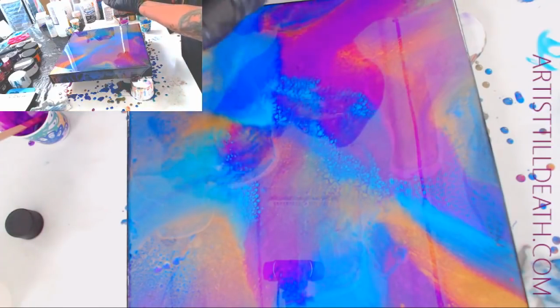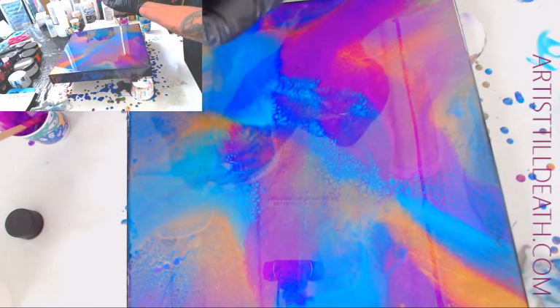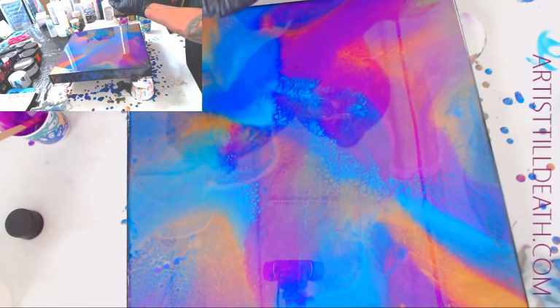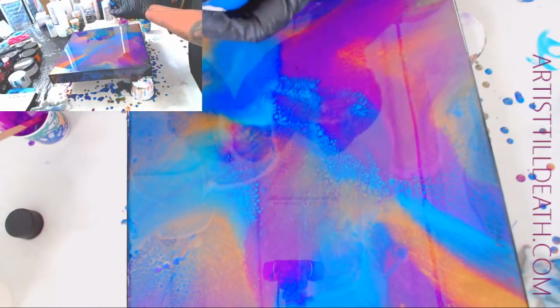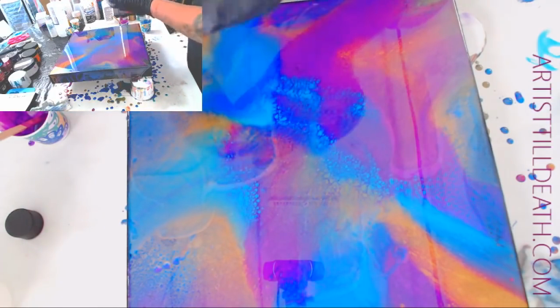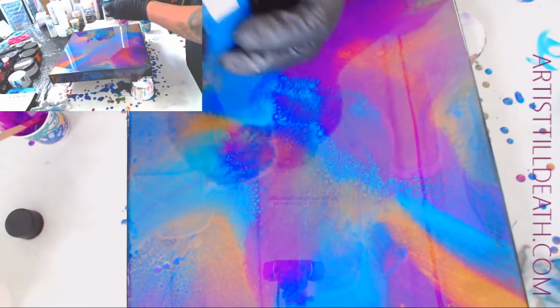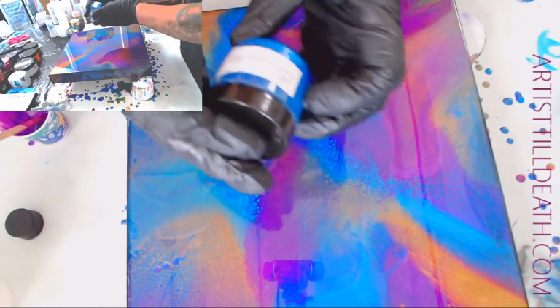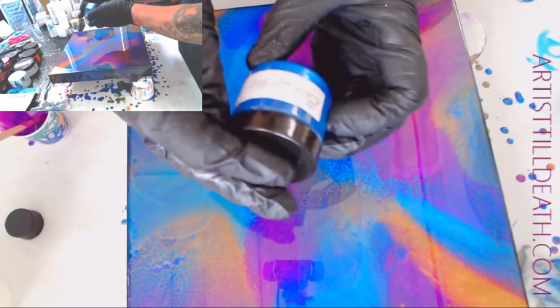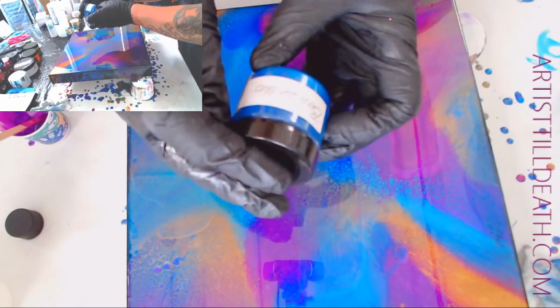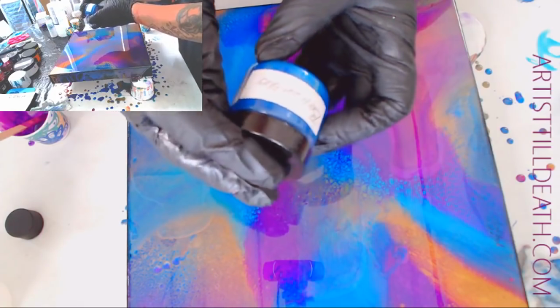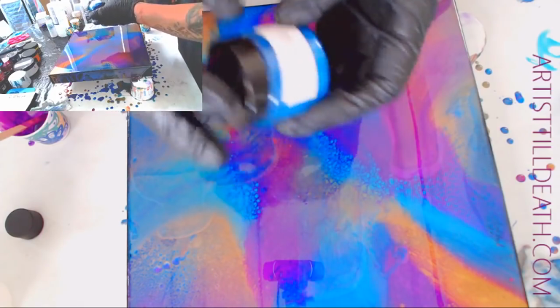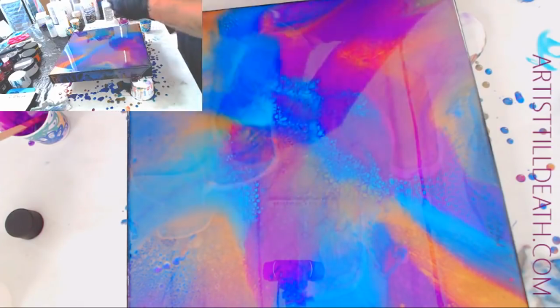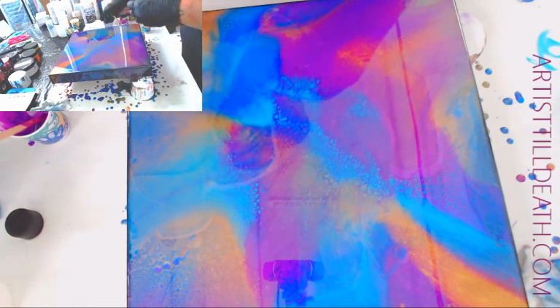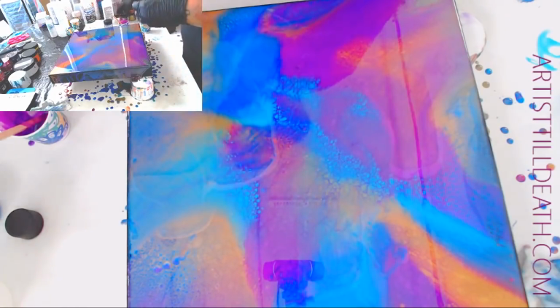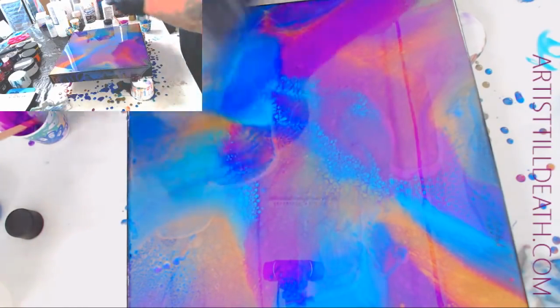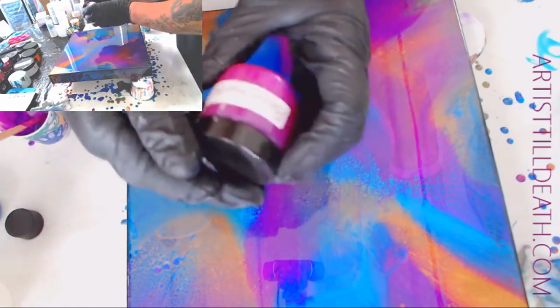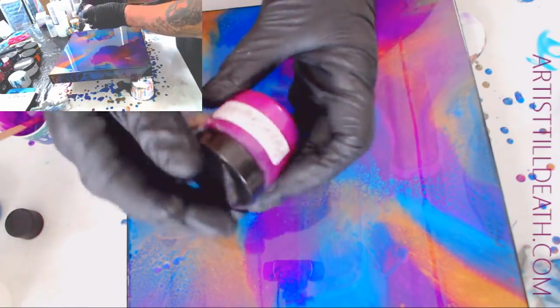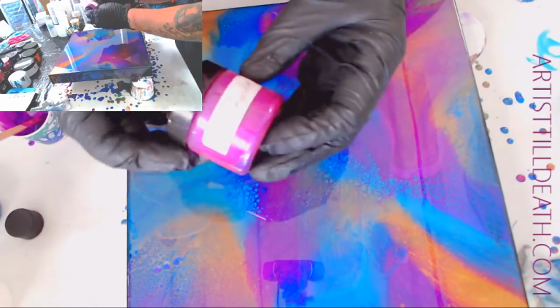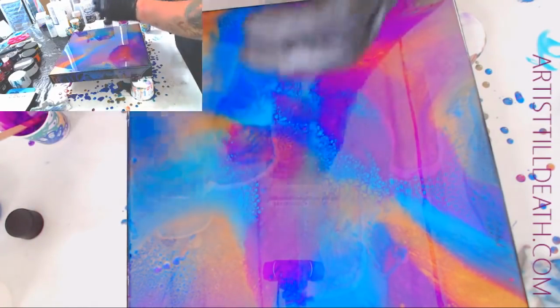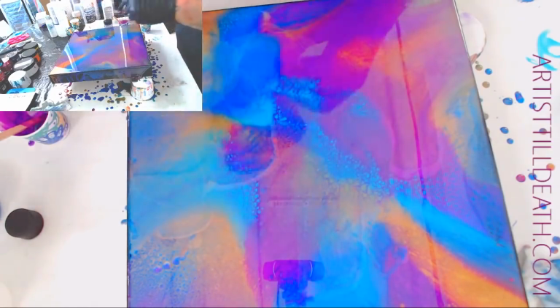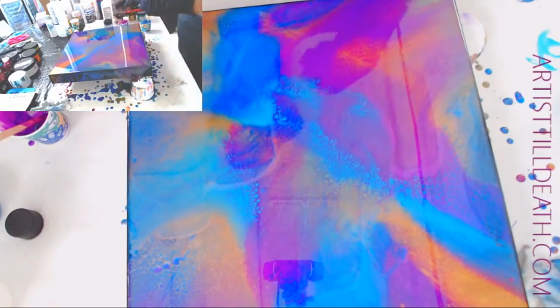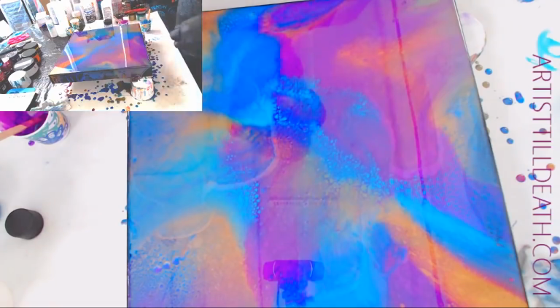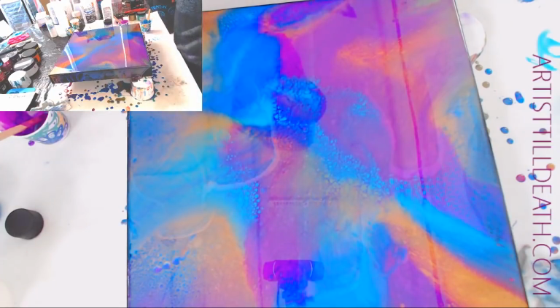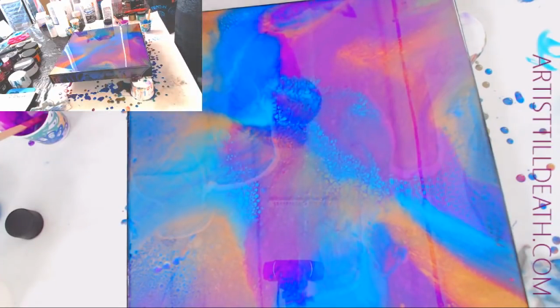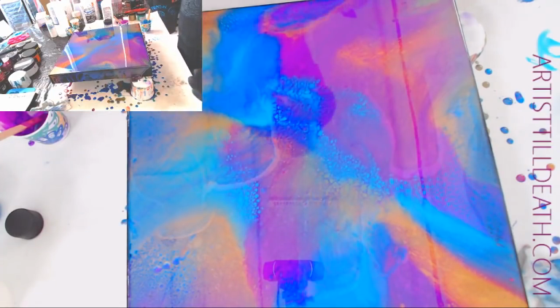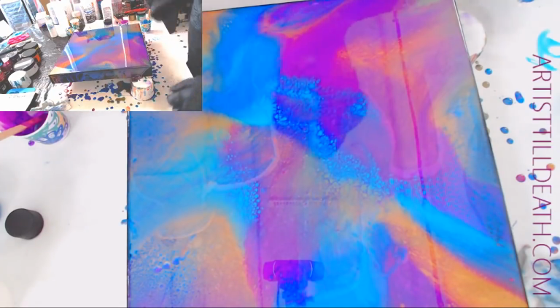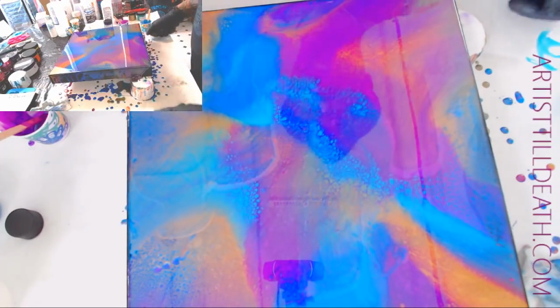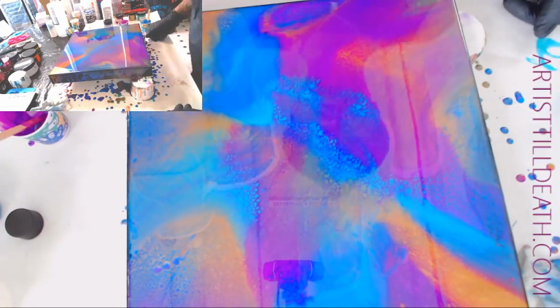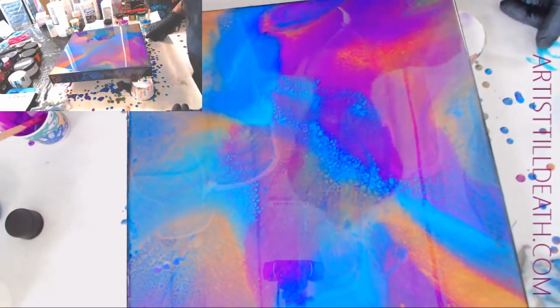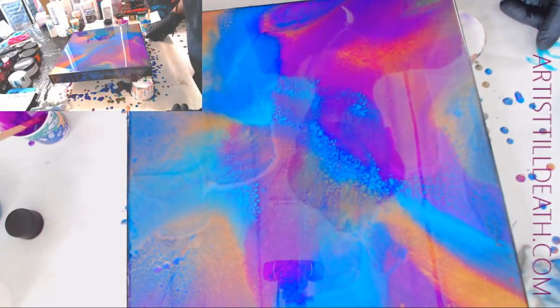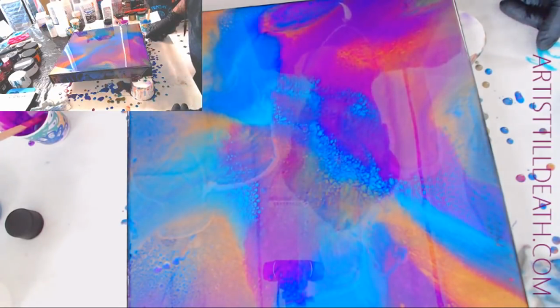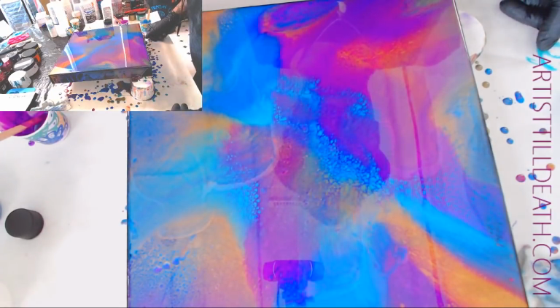Purple sapphire. Resin Art Luster Metallics — and that's Belize blue. It's such crazy colors.